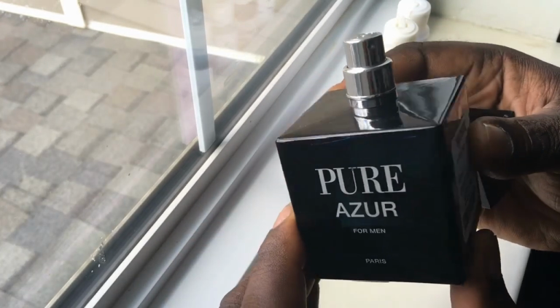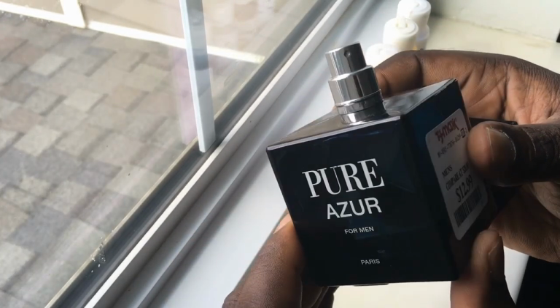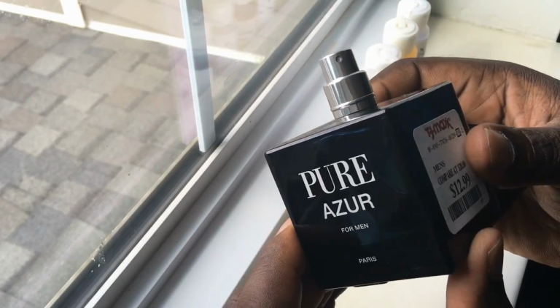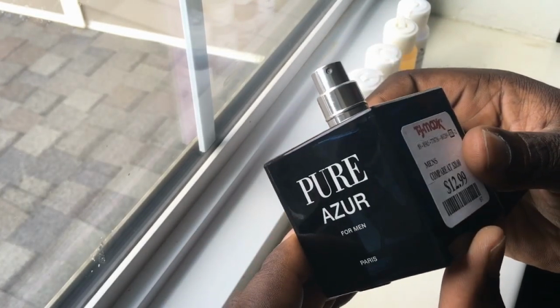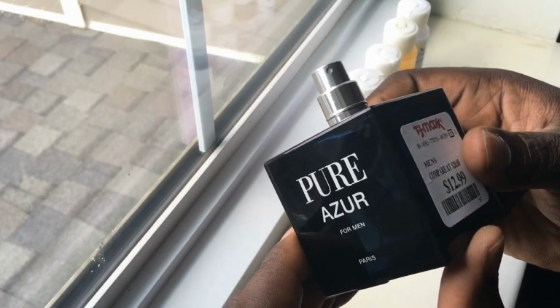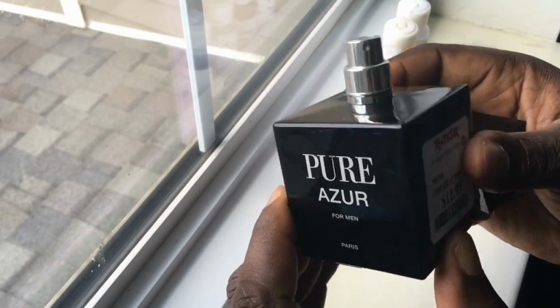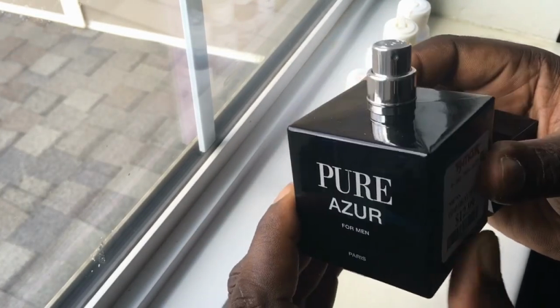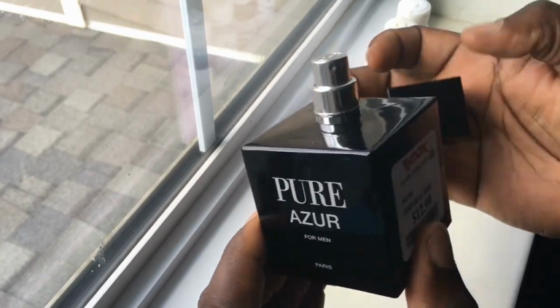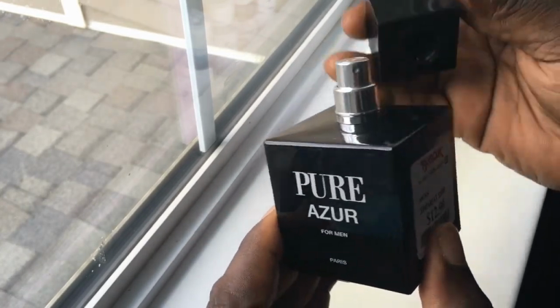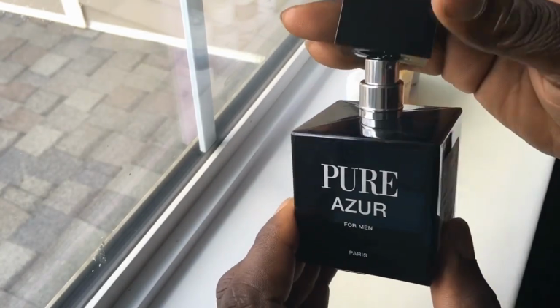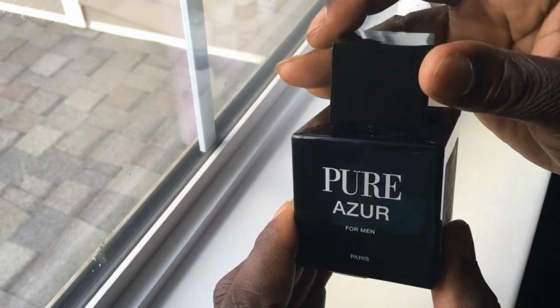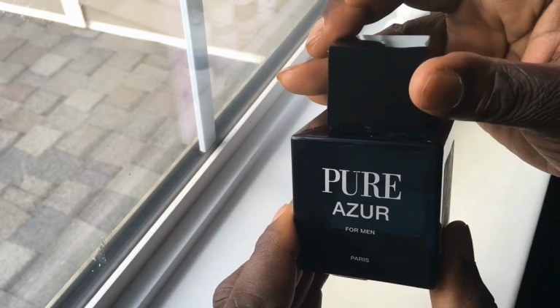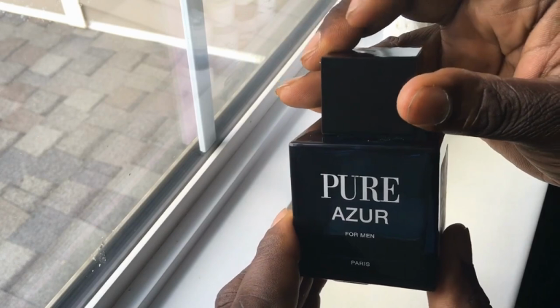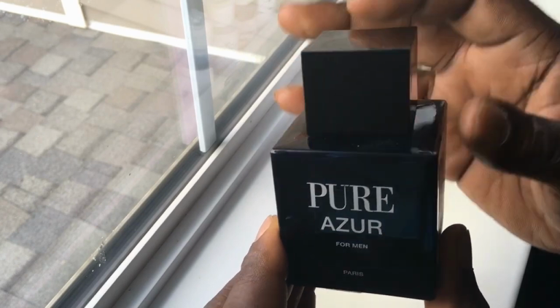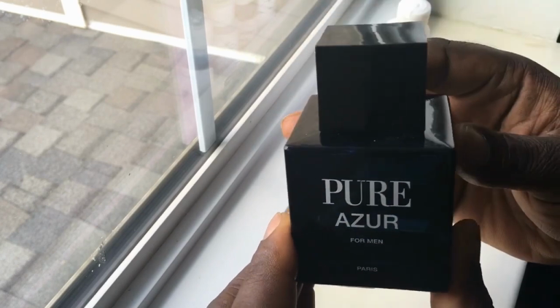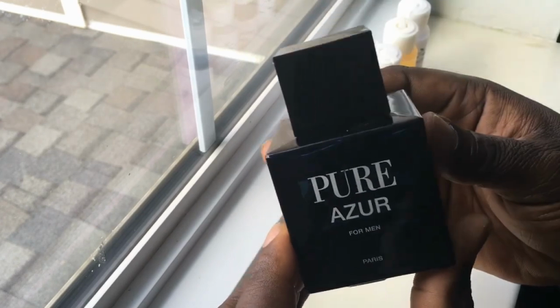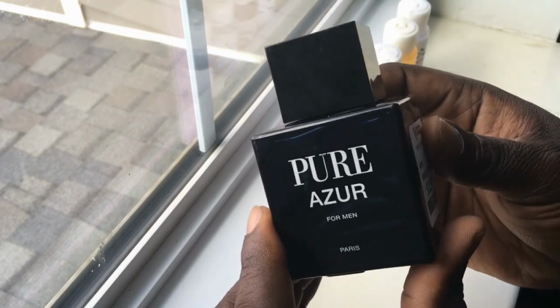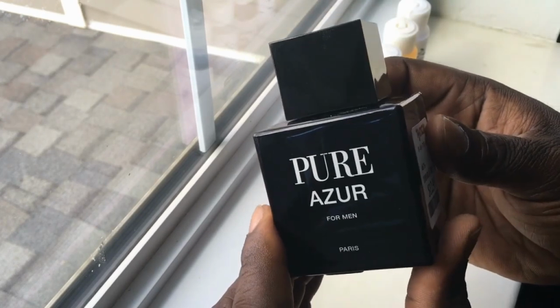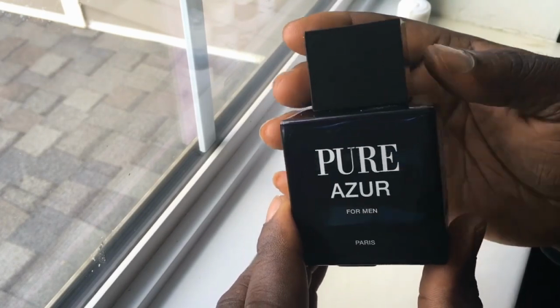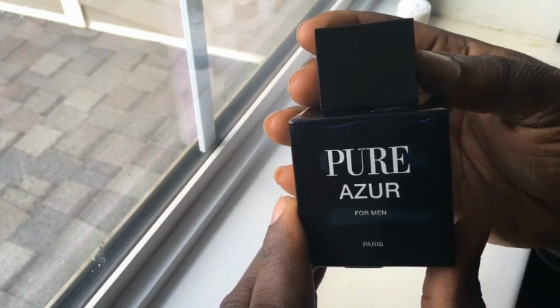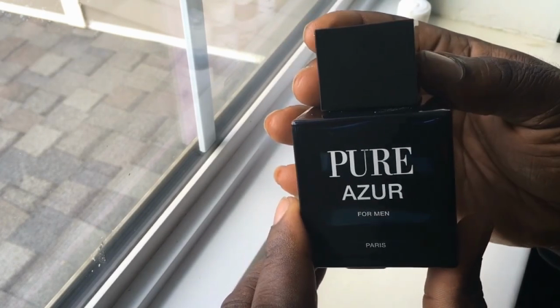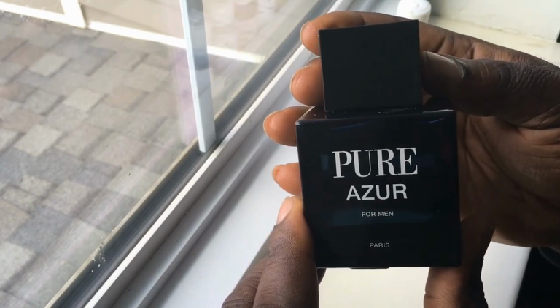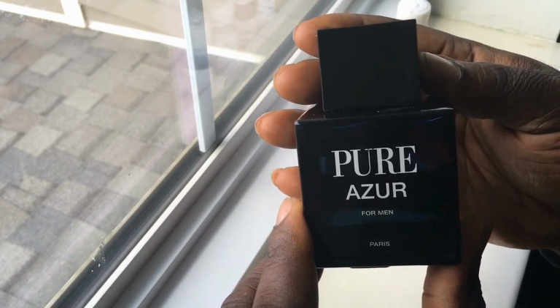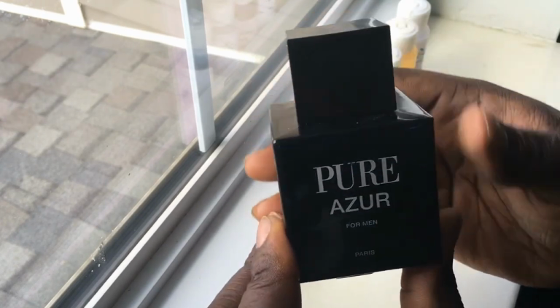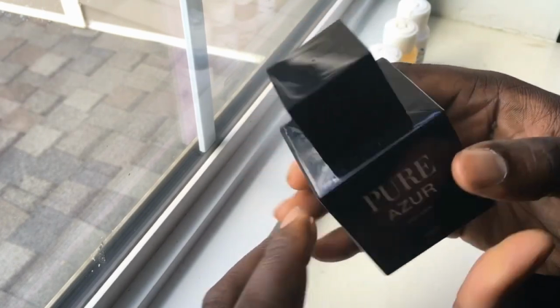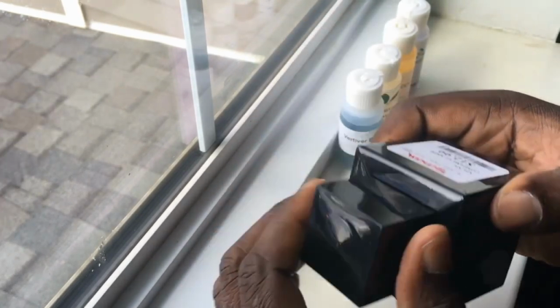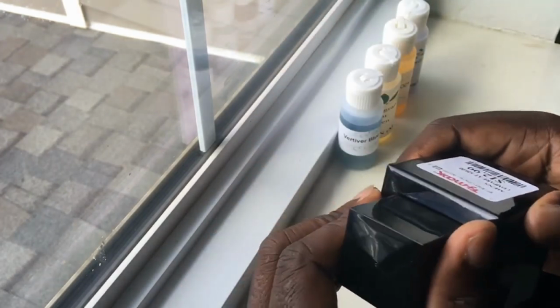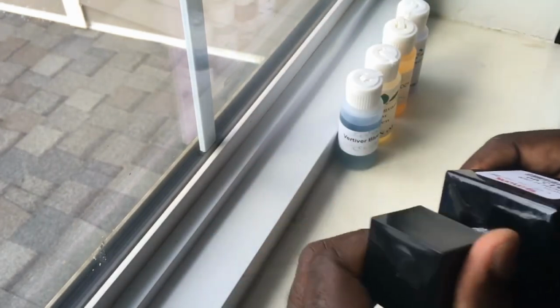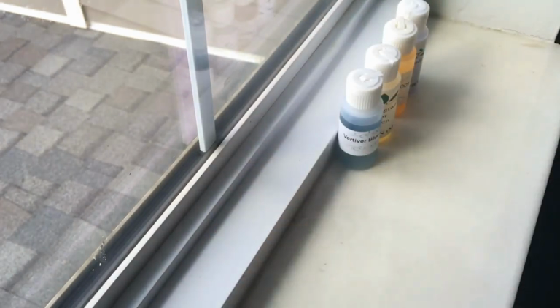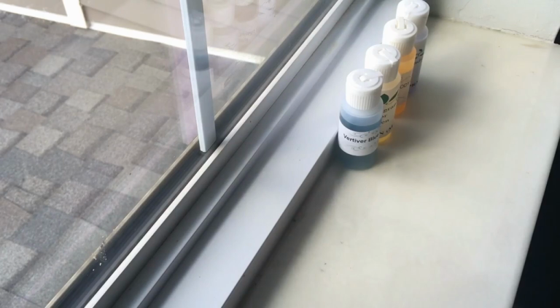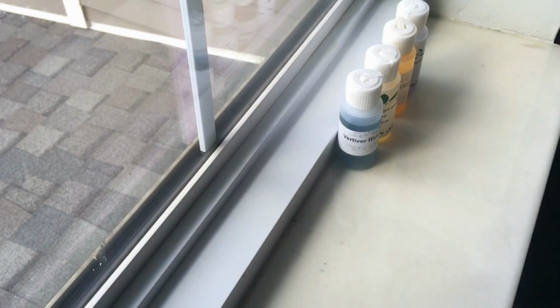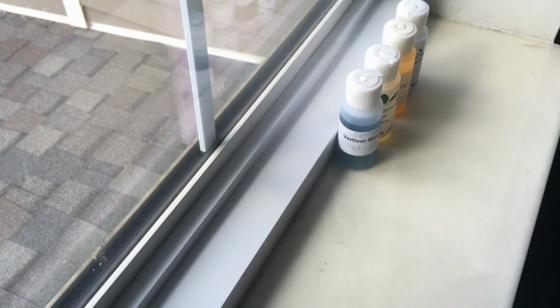Very nice blue, deep, fresh type of scent. Love it, especially for that price. I'm definitely not mad at that at all.